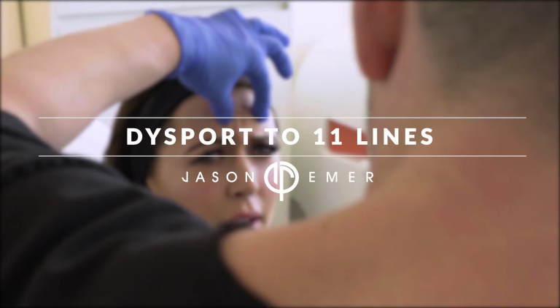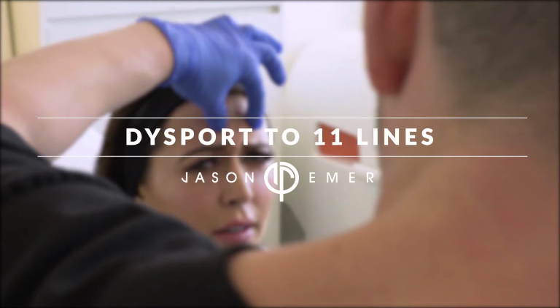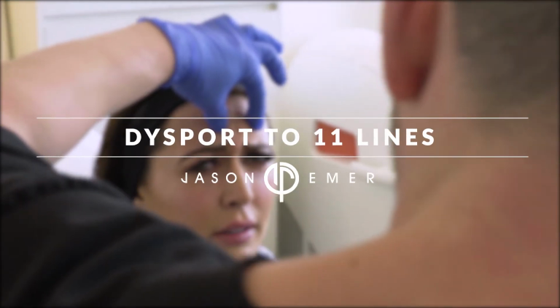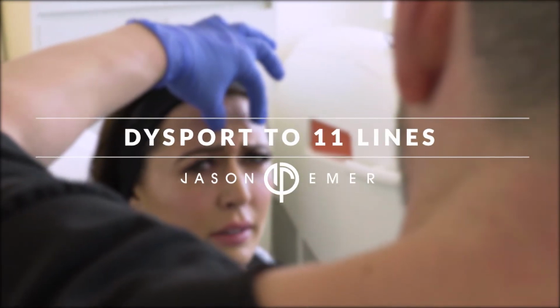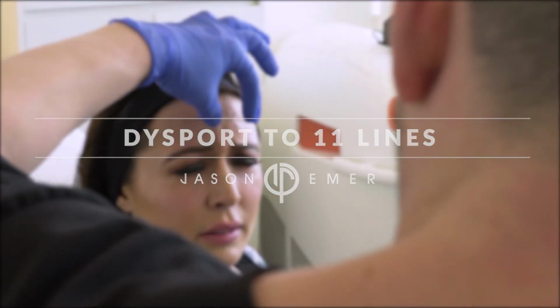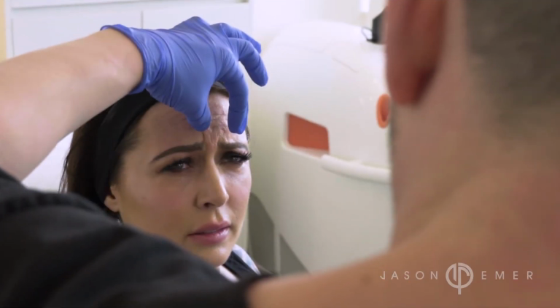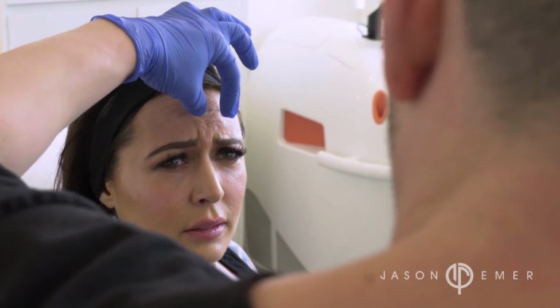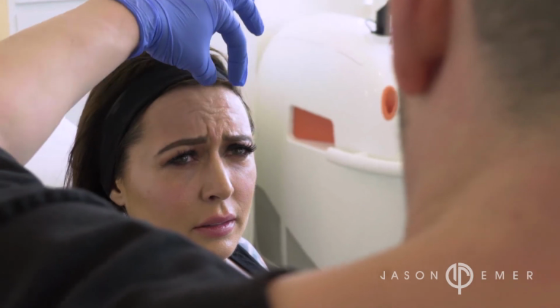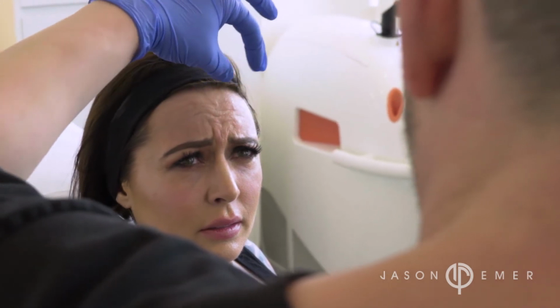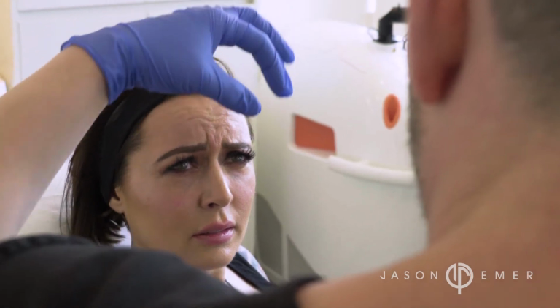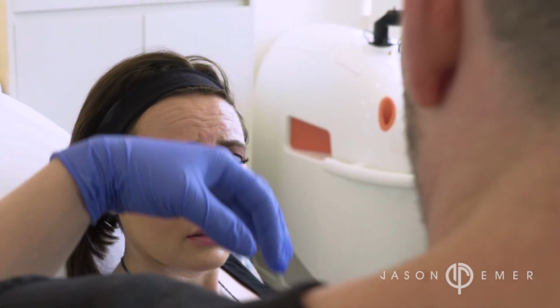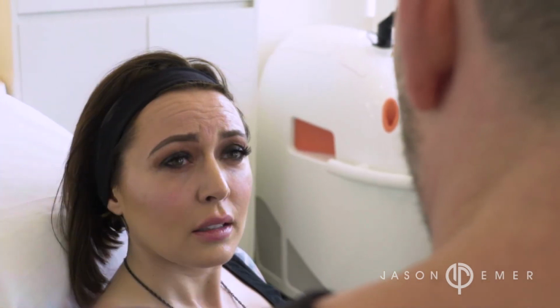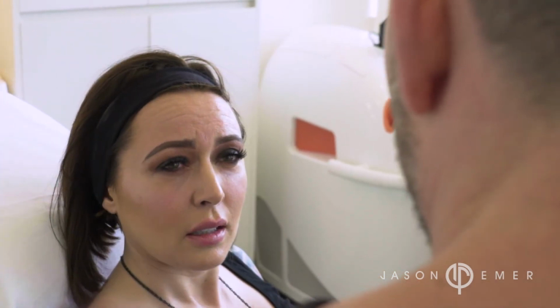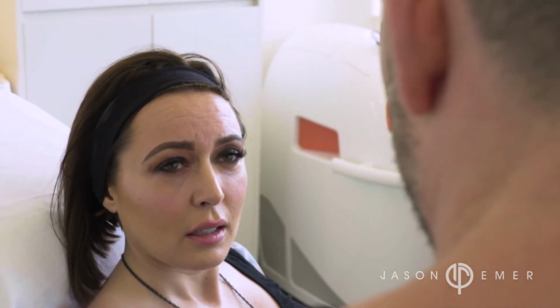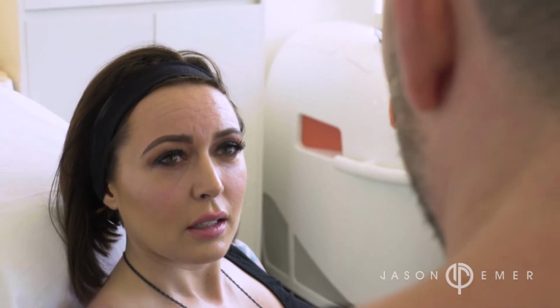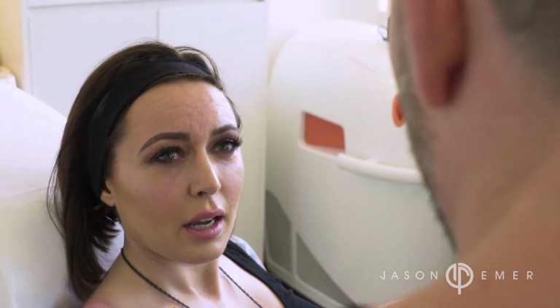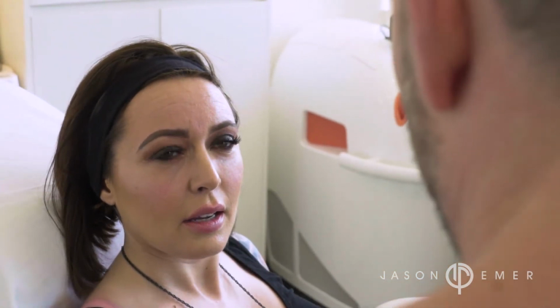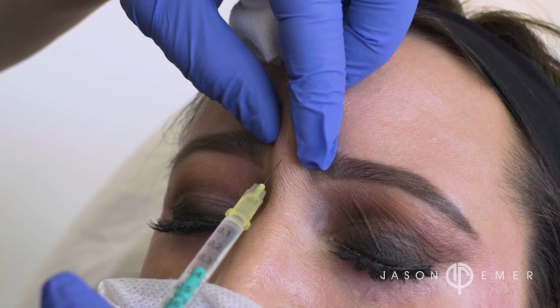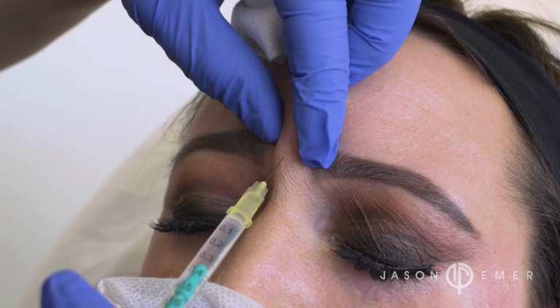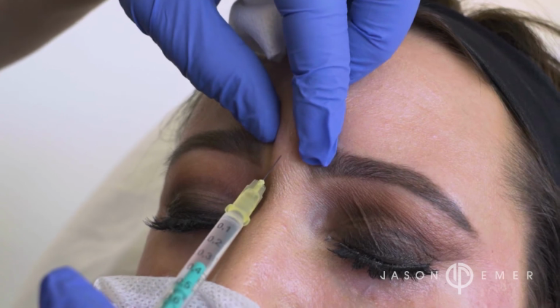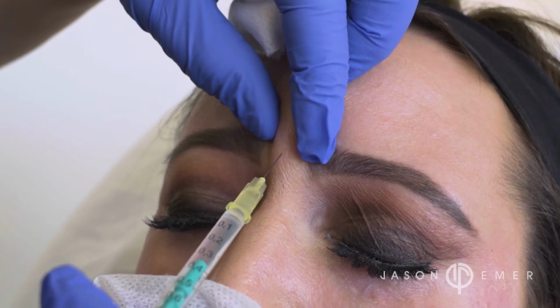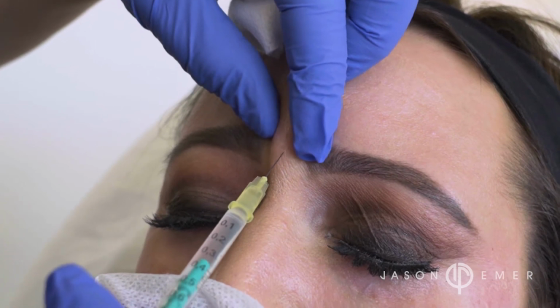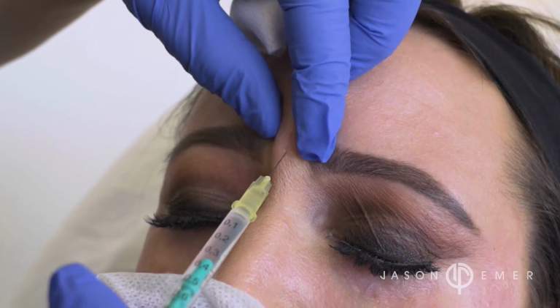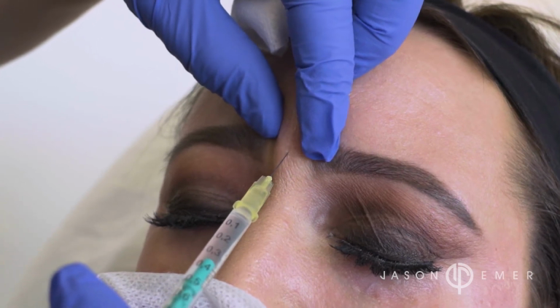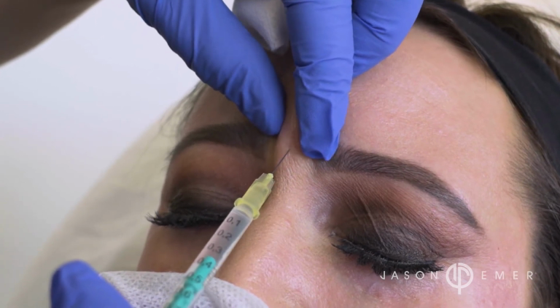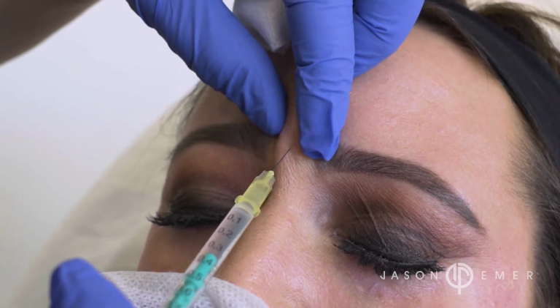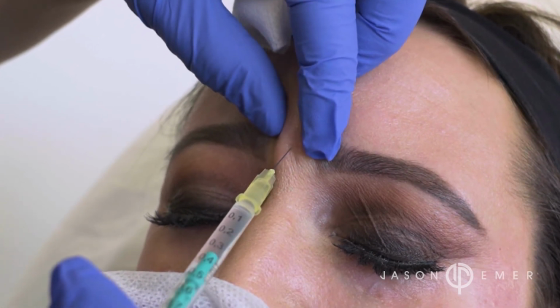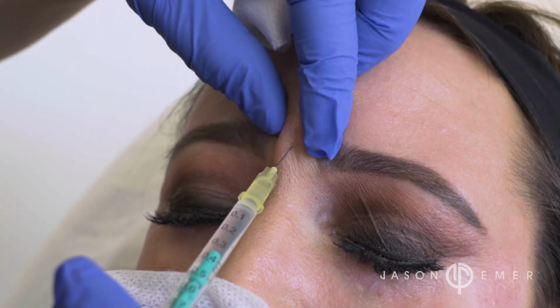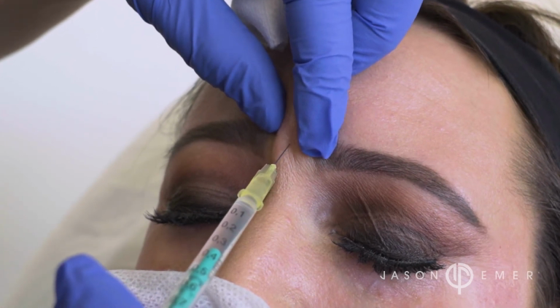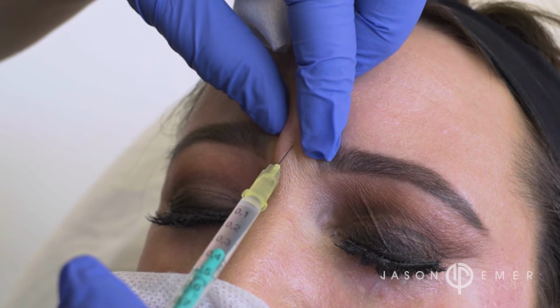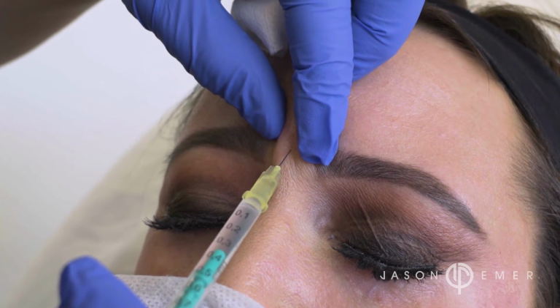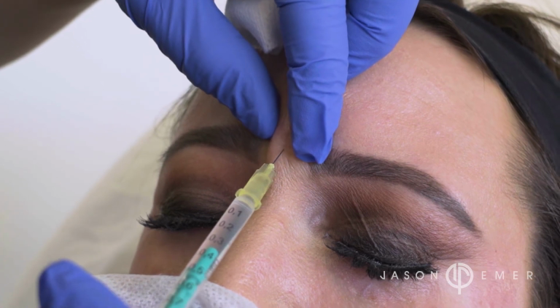The 11 lines, also known as the glabellar lines, are the lines that develop in between the eyebrows as people age. Most women like to have a very smooth forehead and a nice arched brow. To do that, we use products like Botox,